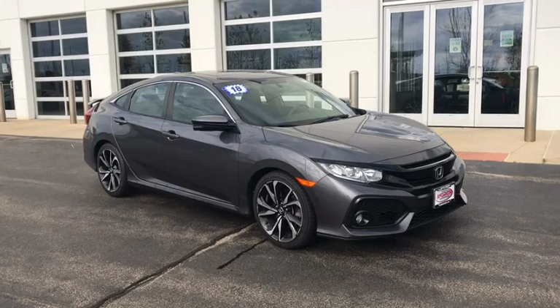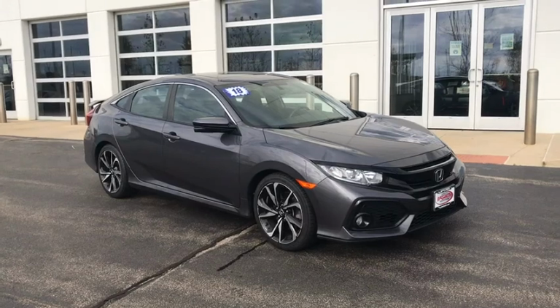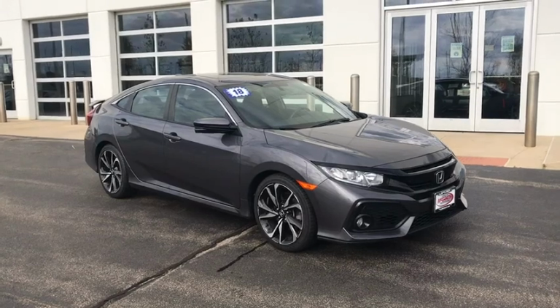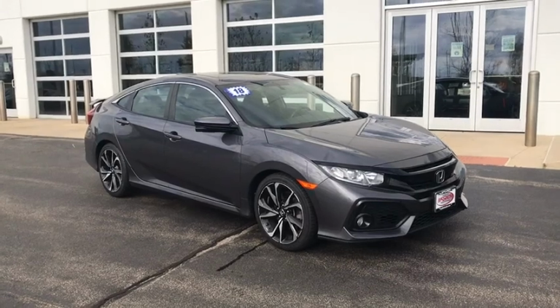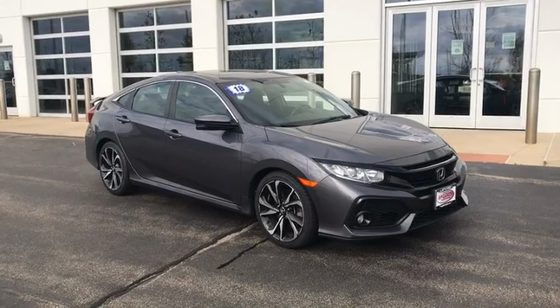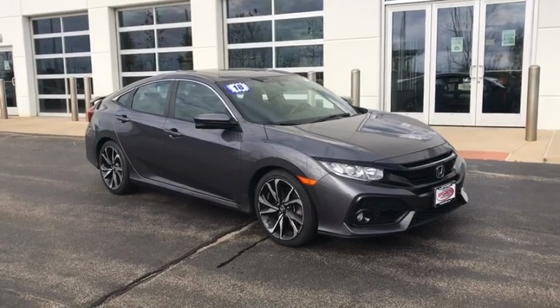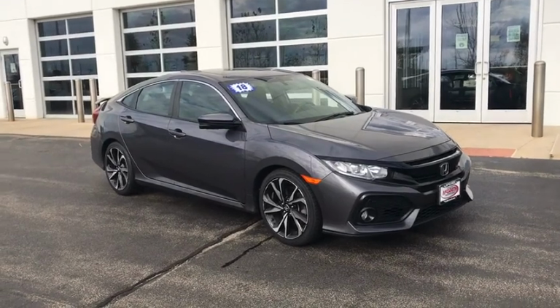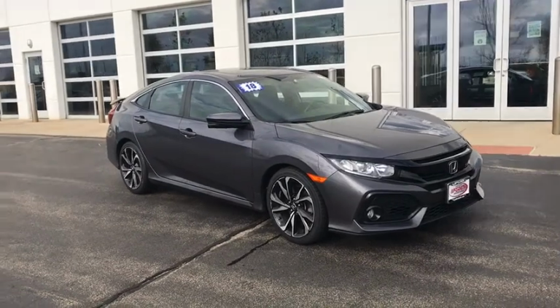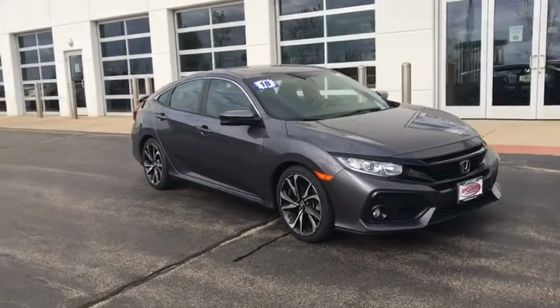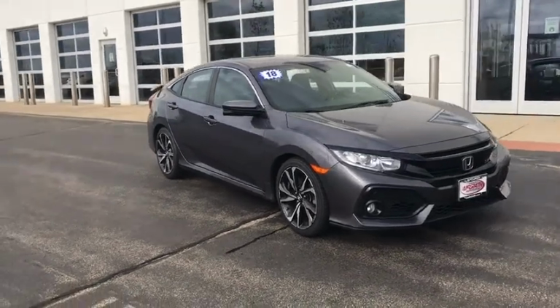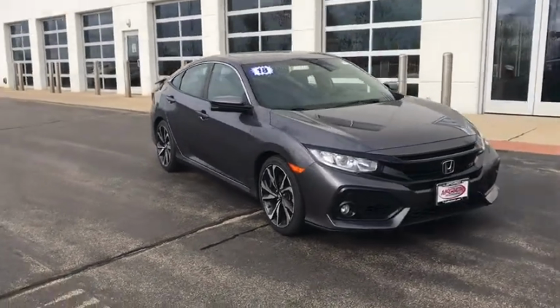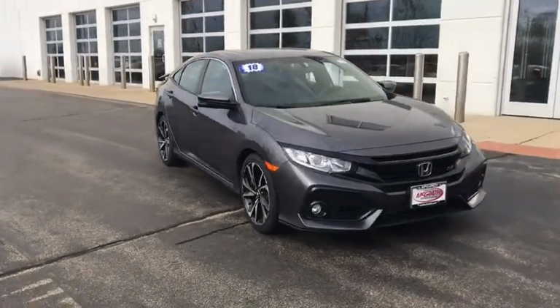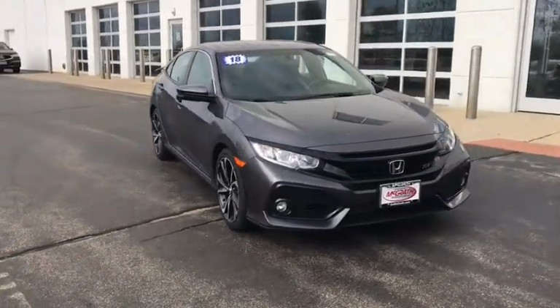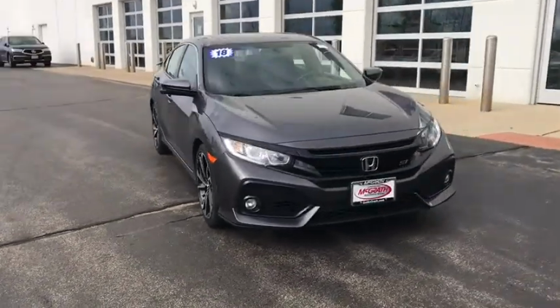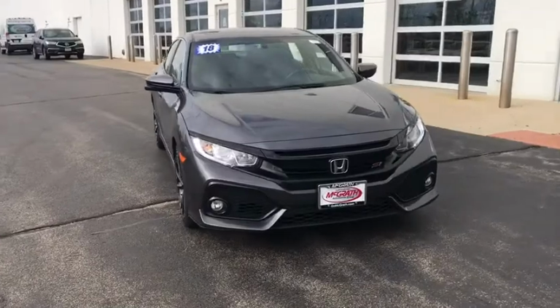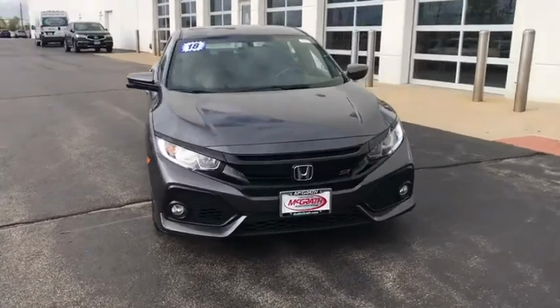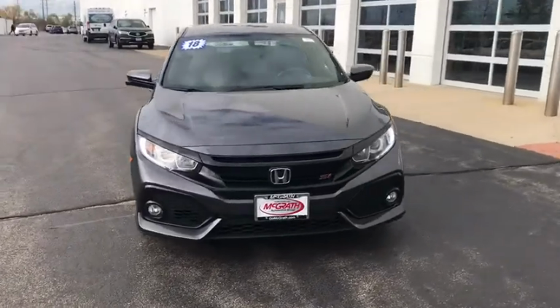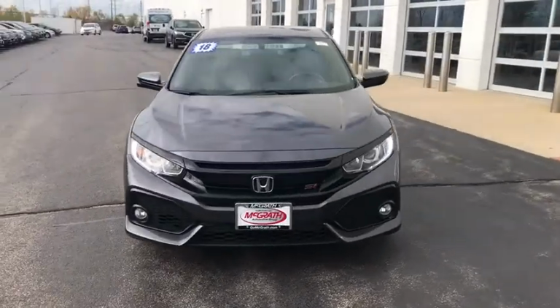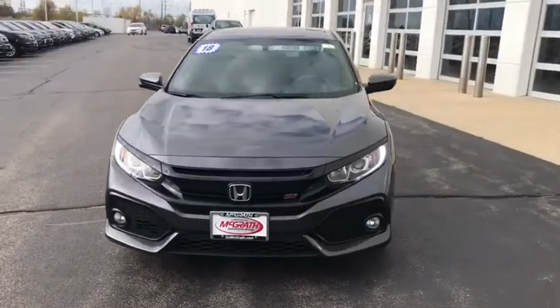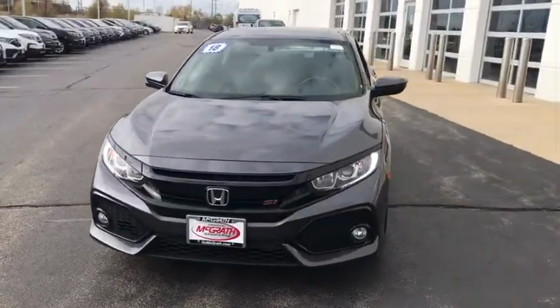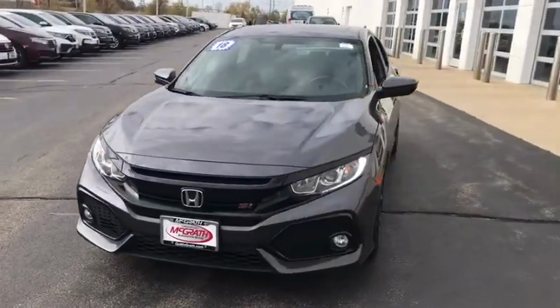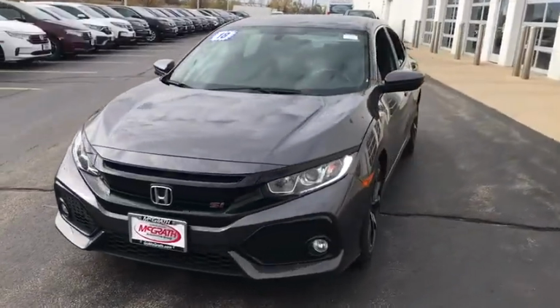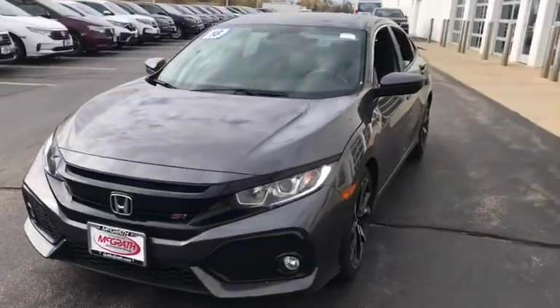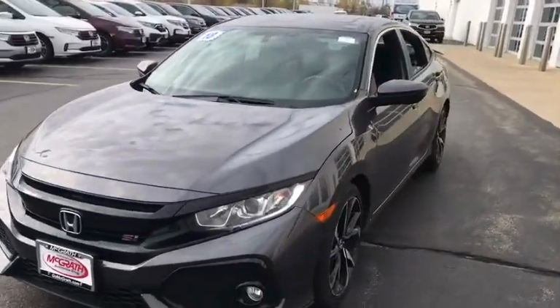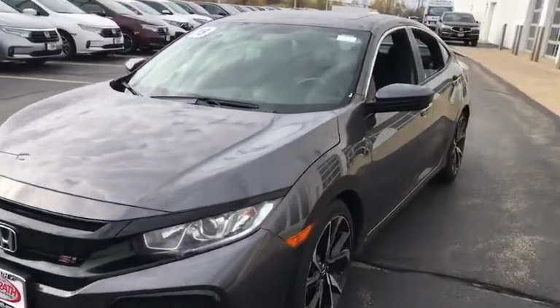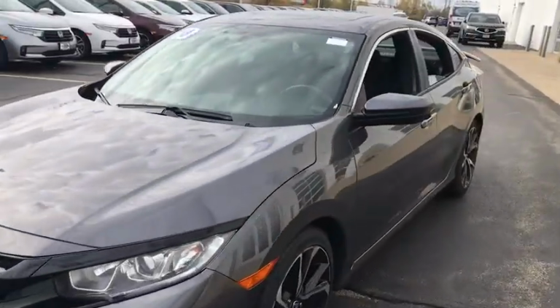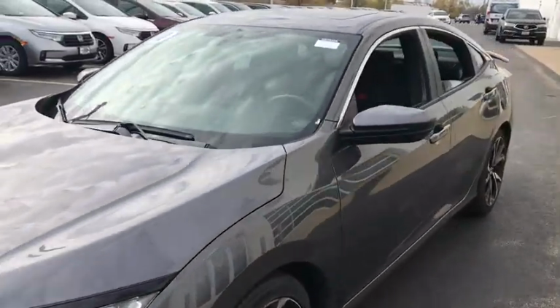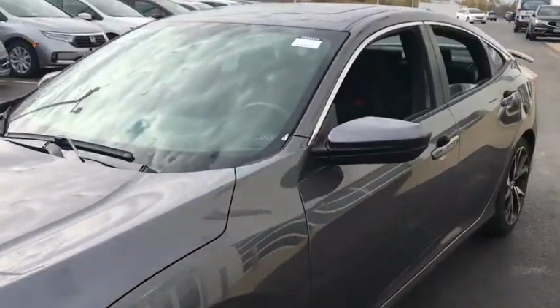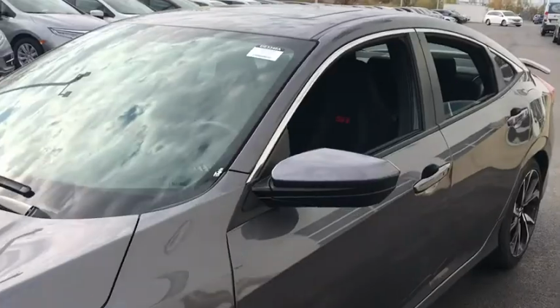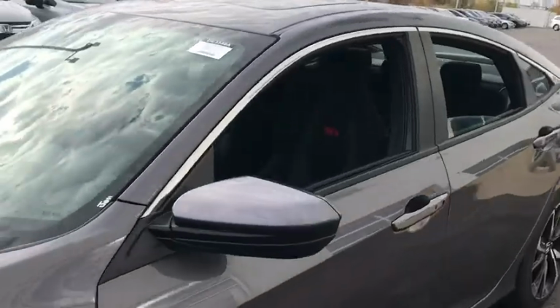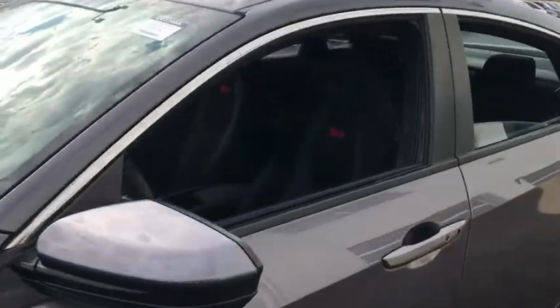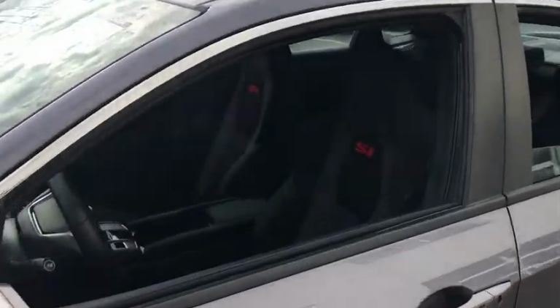We are pleased to show you the 2018 Honda Civic. Practical, awesome gas mileage, and incredibly reliable. This vehicle has less than 75,000 miles.